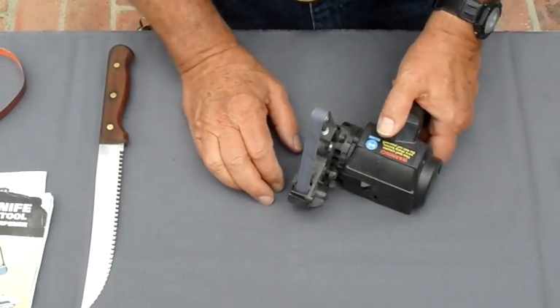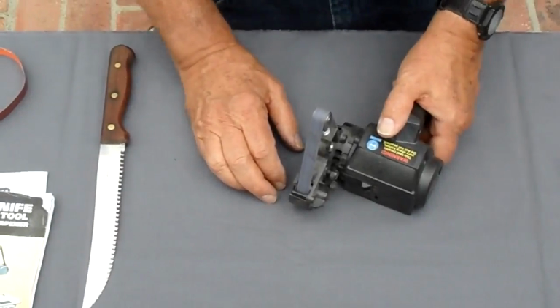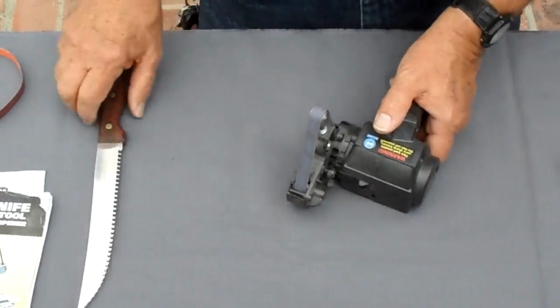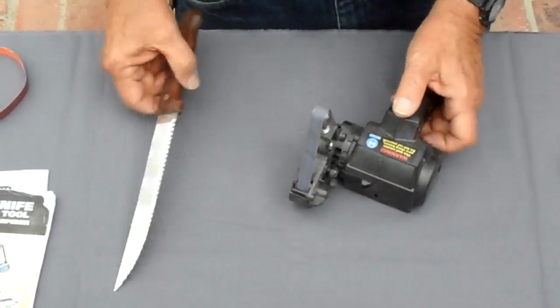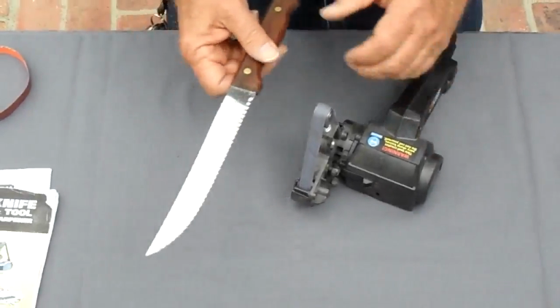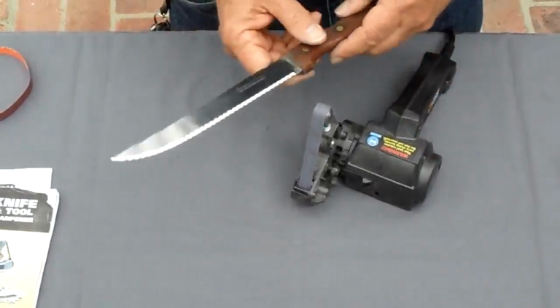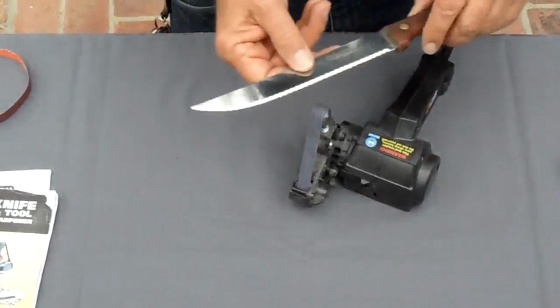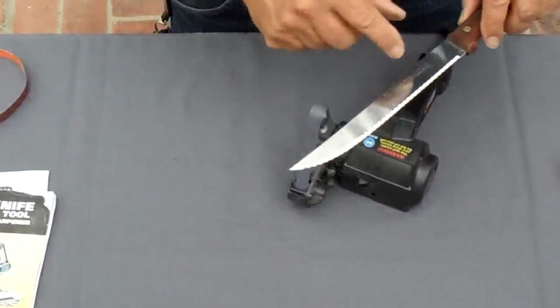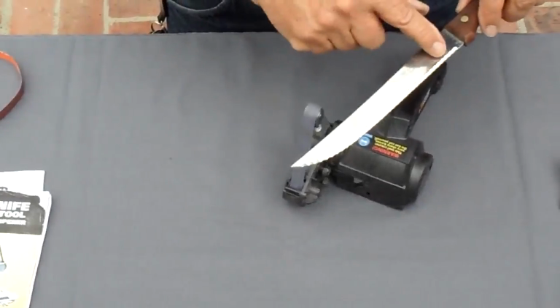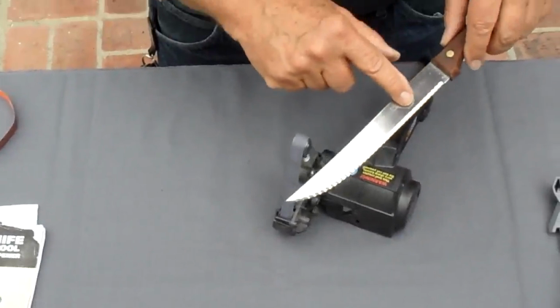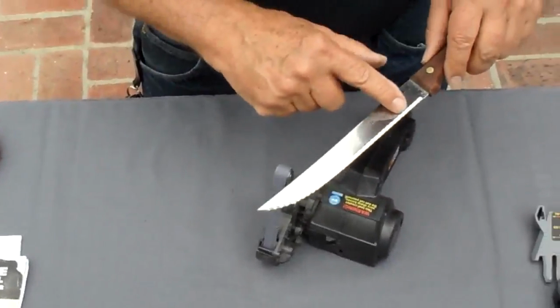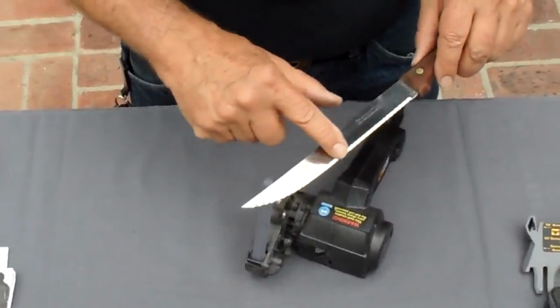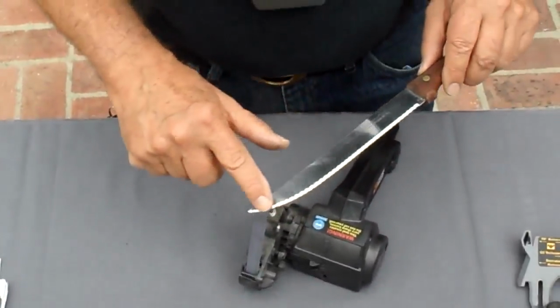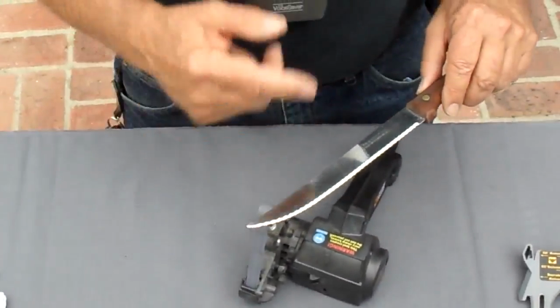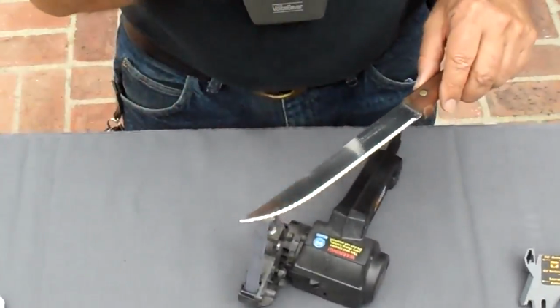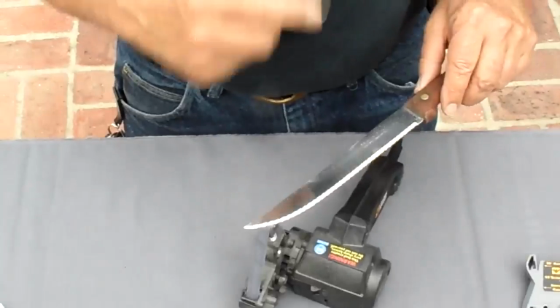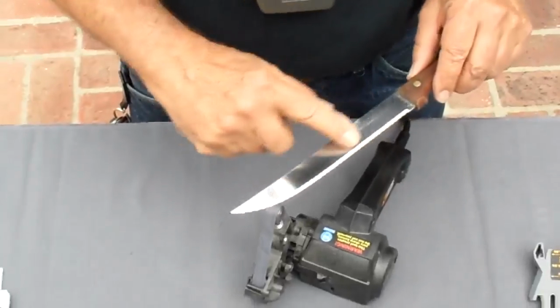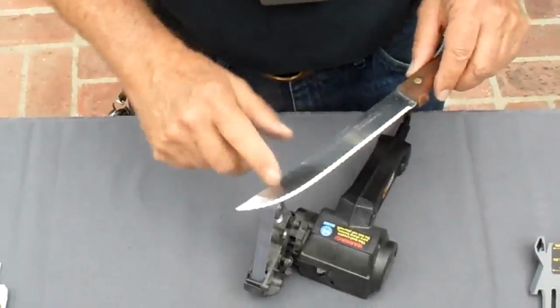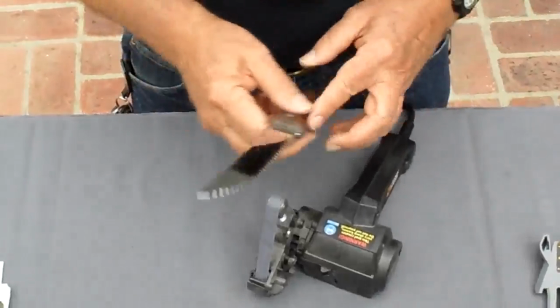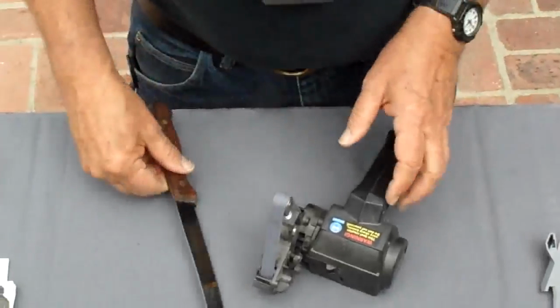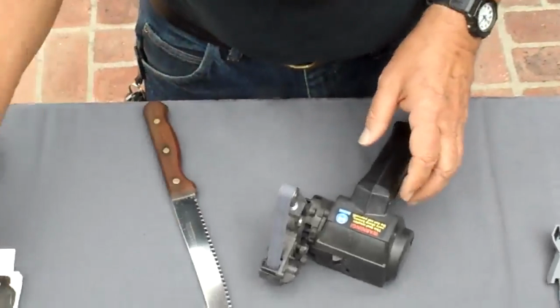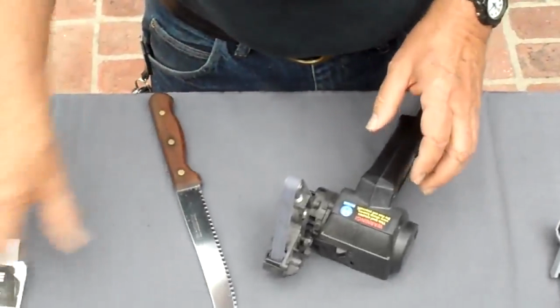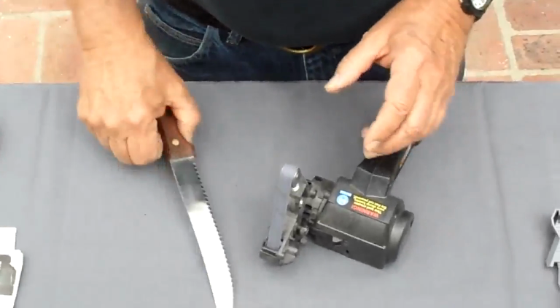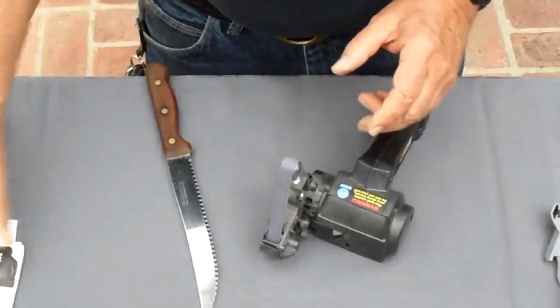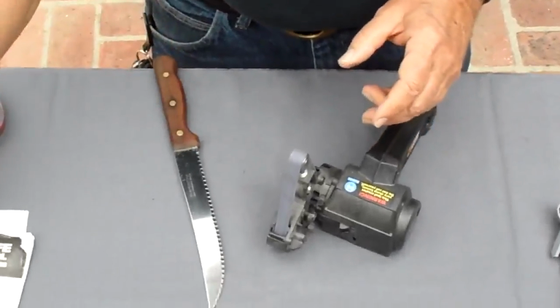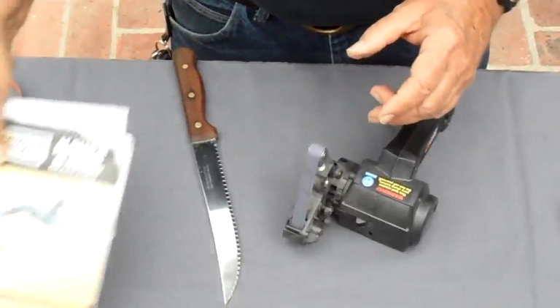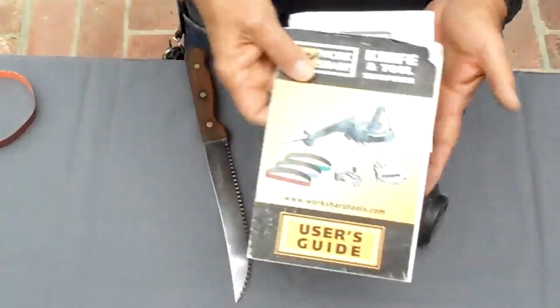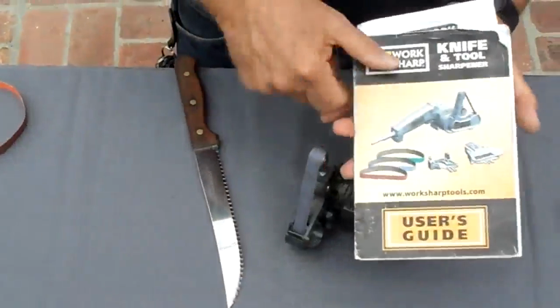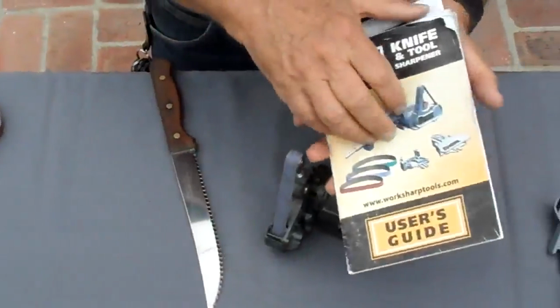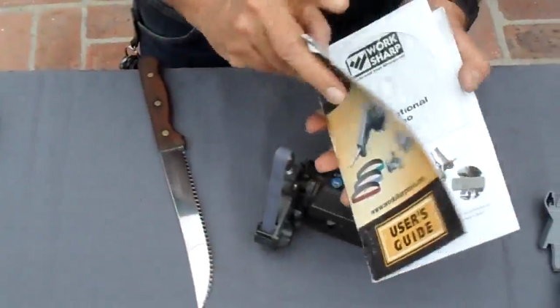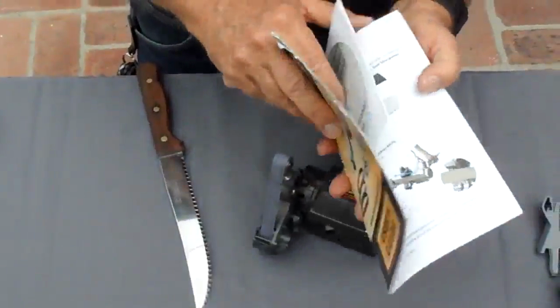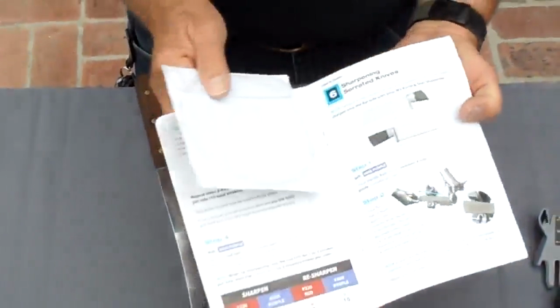We're going to do a serrated knife — a bread knife actually, so it's got serrations the whole length of the knife. In the book, in the user guide, you want to look — it's in section six.